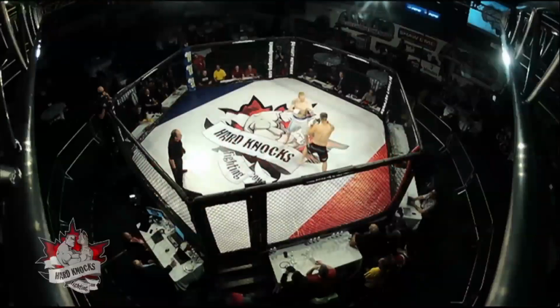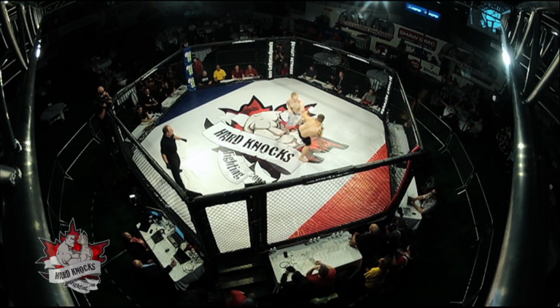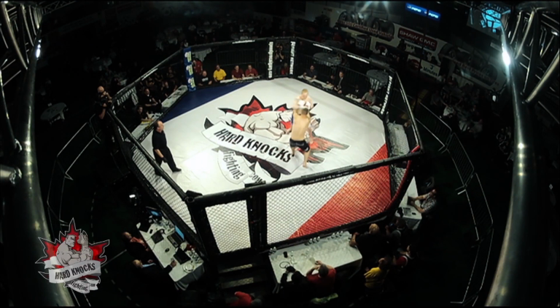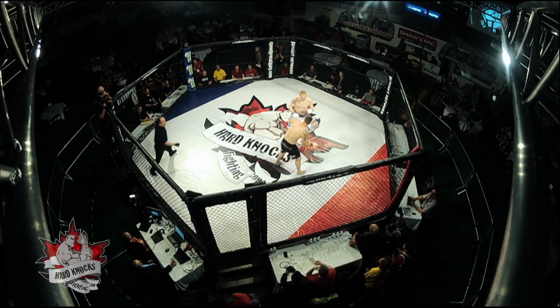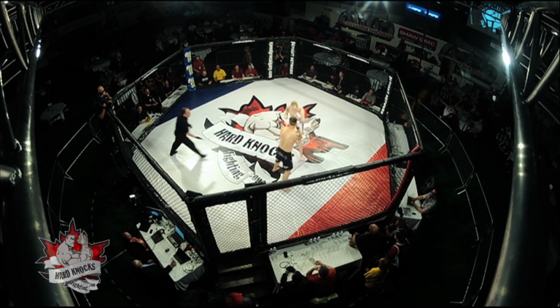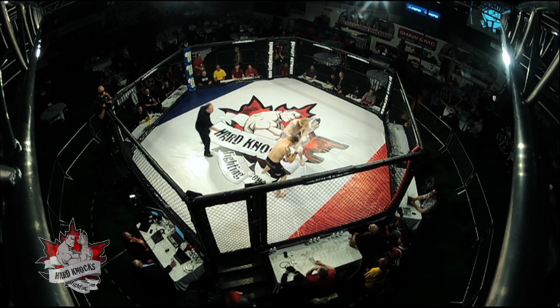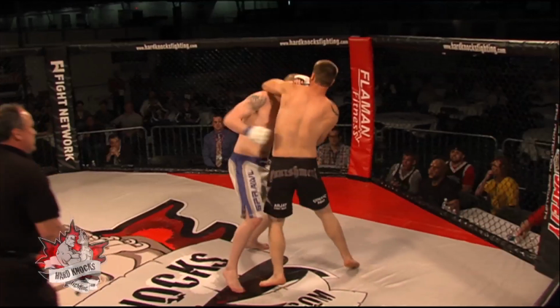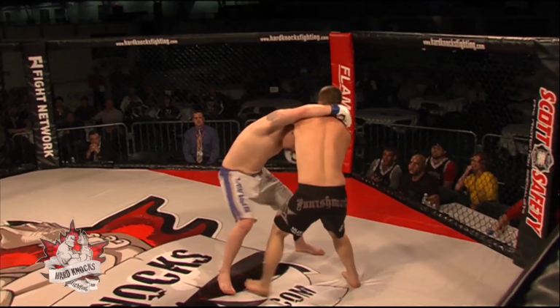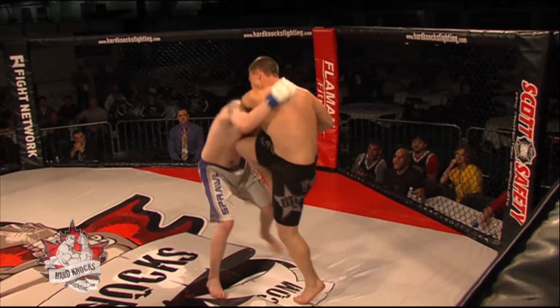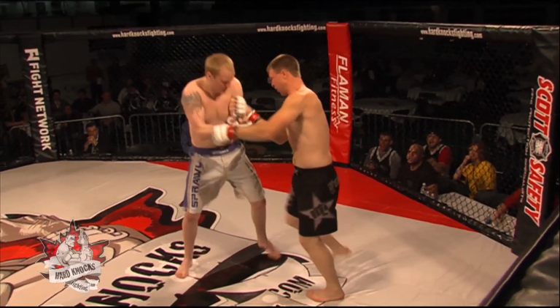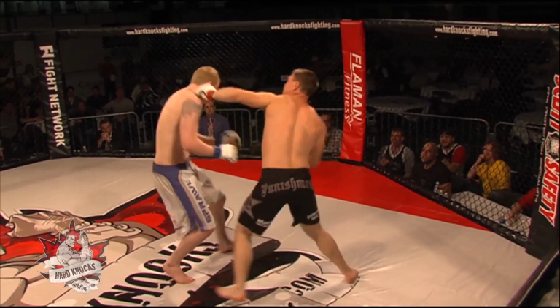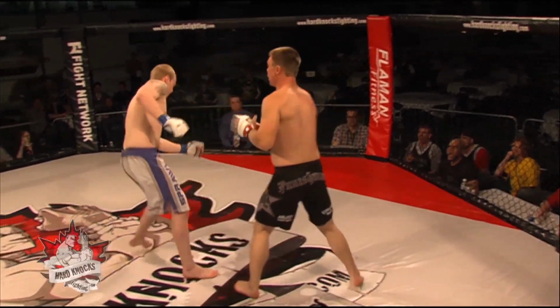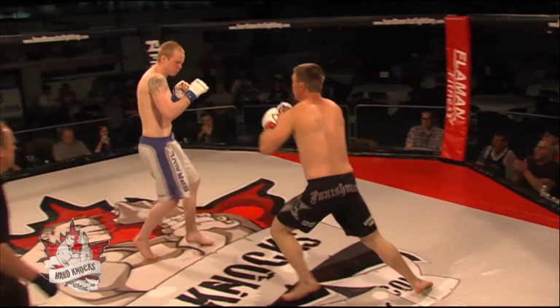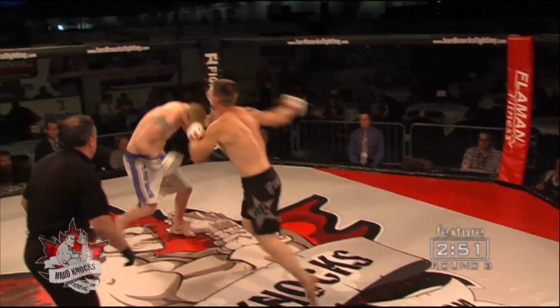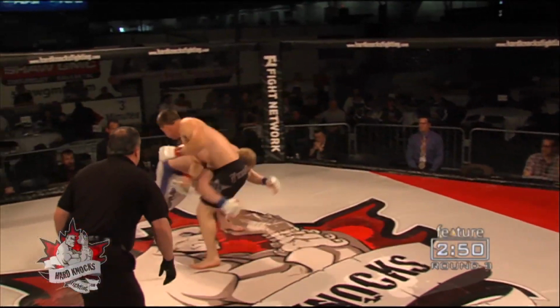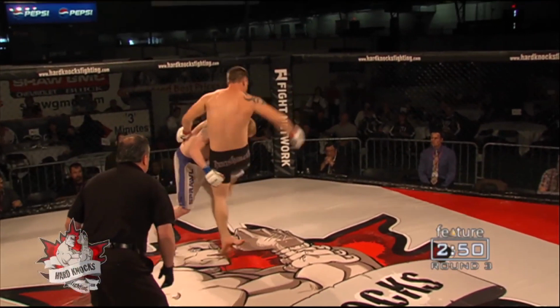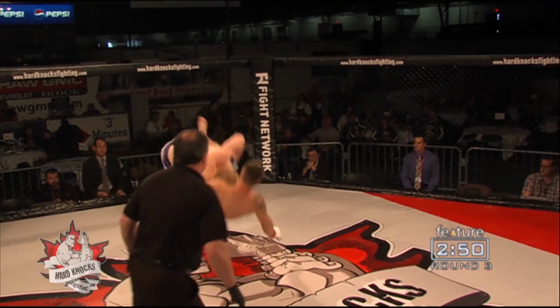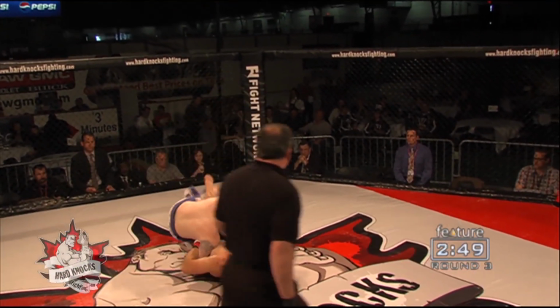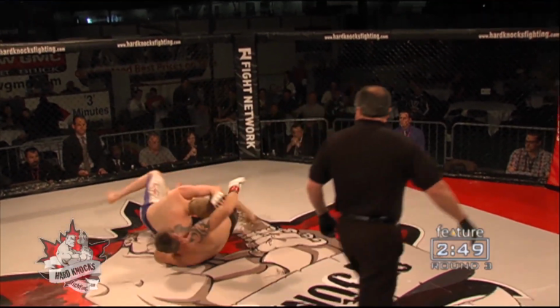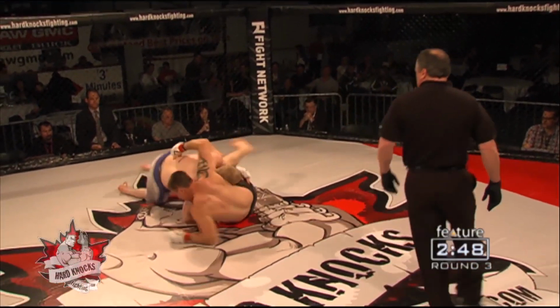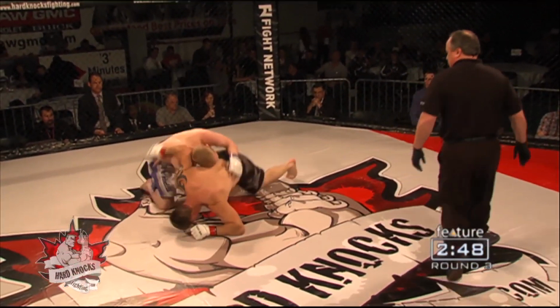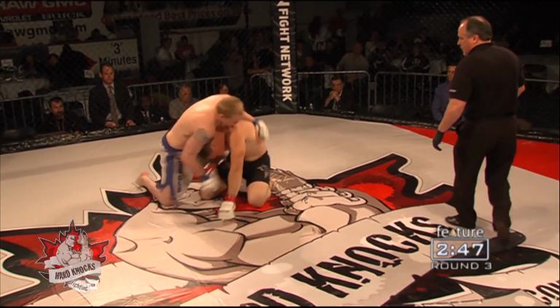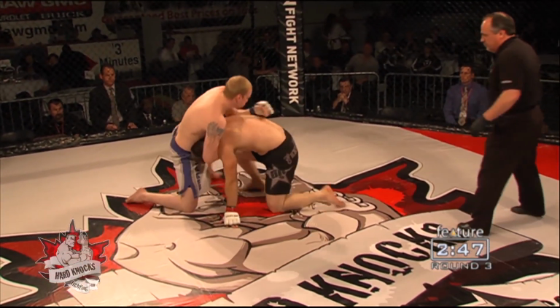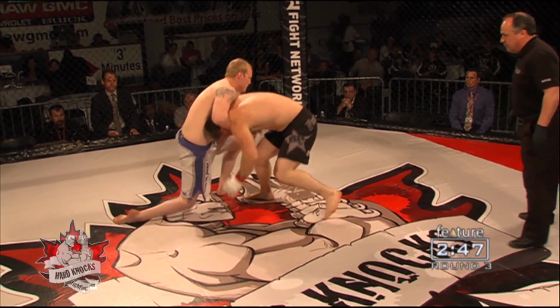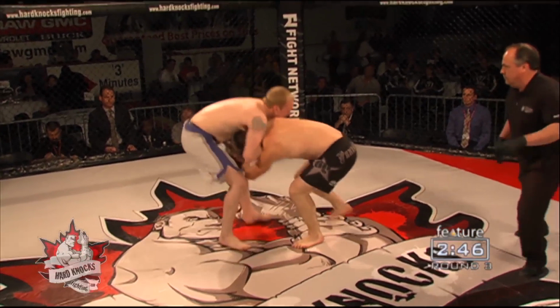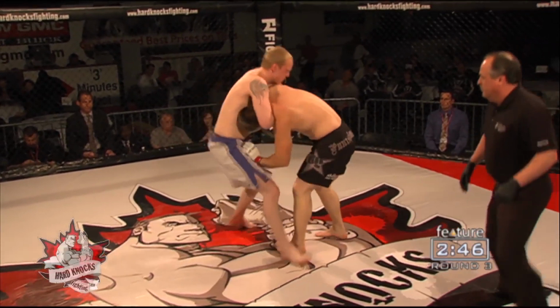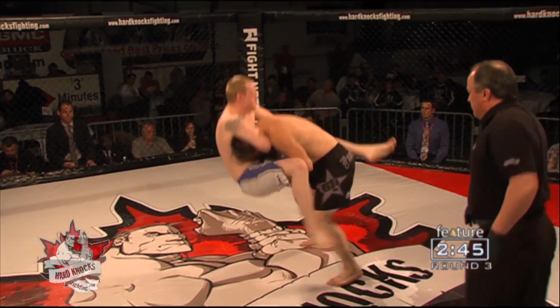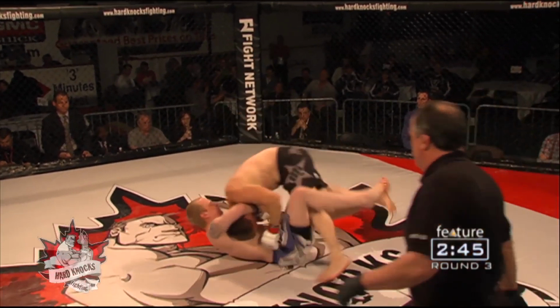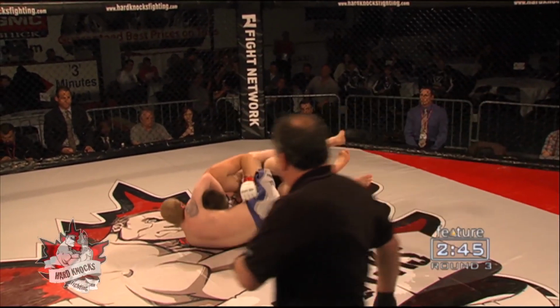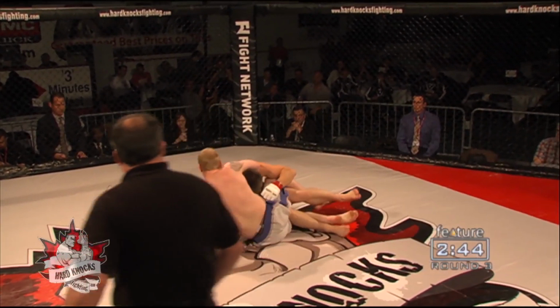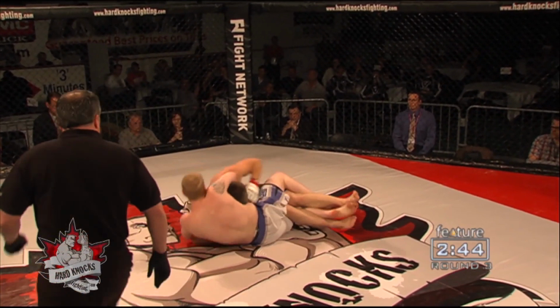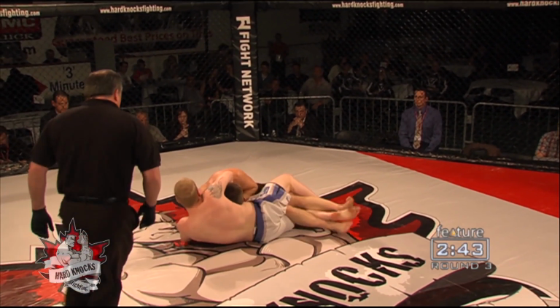Hard Knocks 23. Some furious exchanges early, both fighters looking to end it quick. There's a great takedown there — well timed. Stepping in on the punch is Jason Reid, but he's right back up and here's a guillotine.